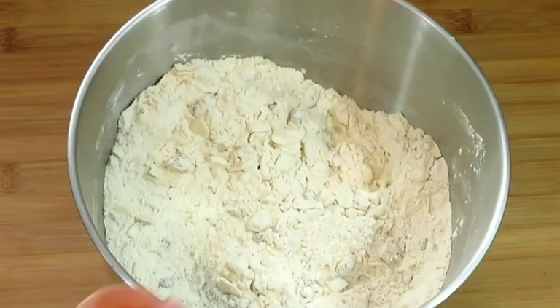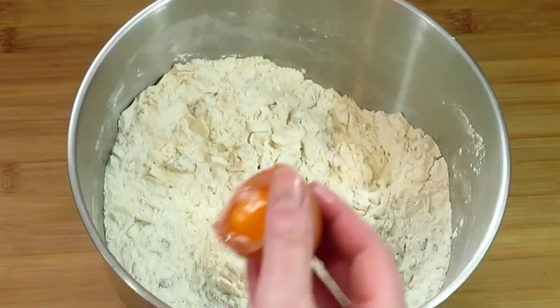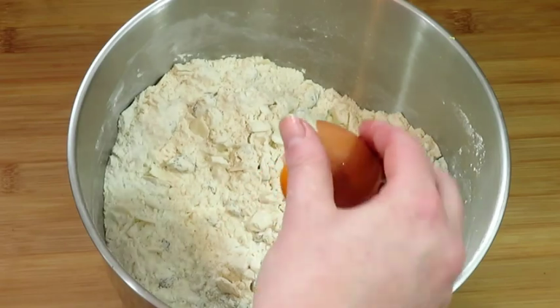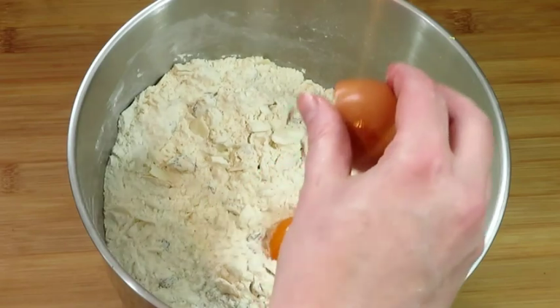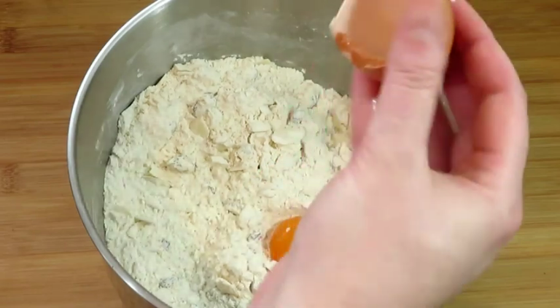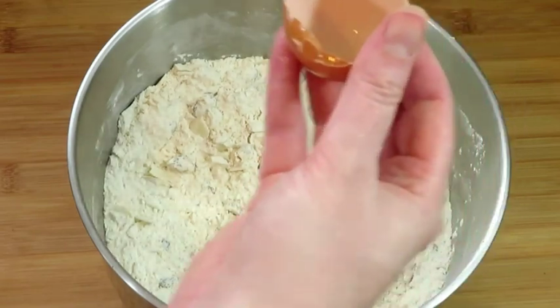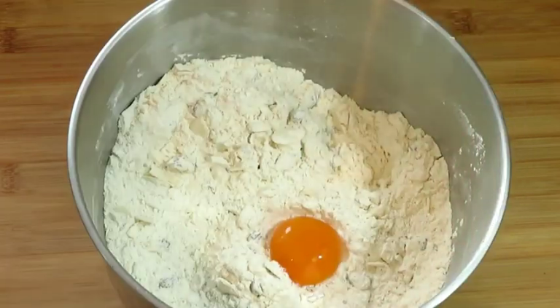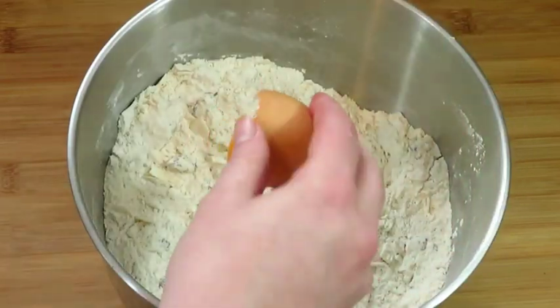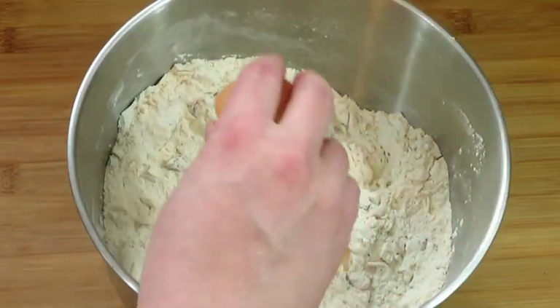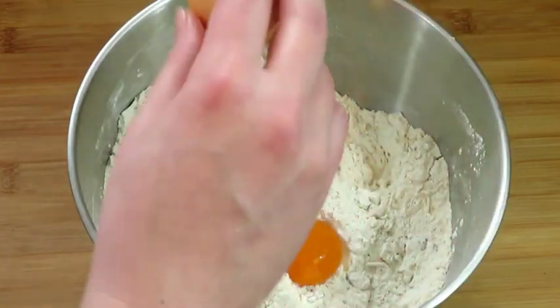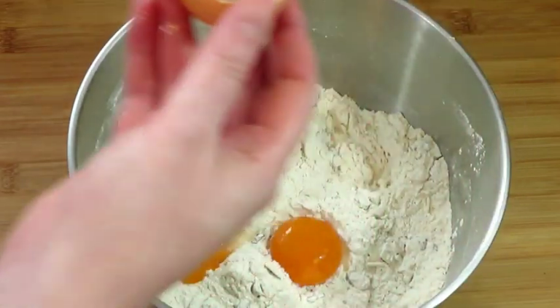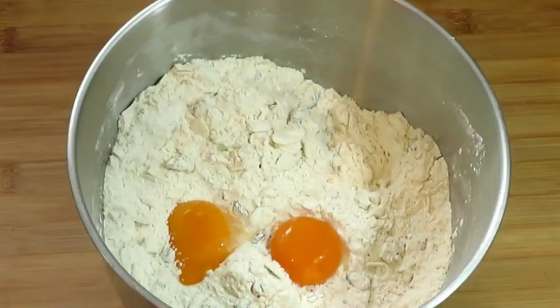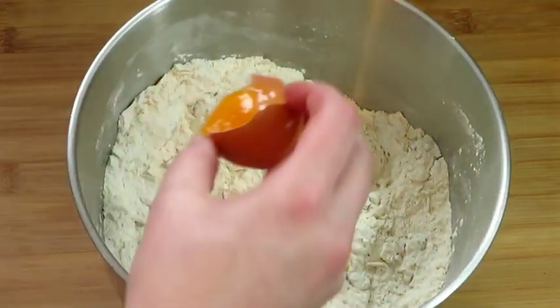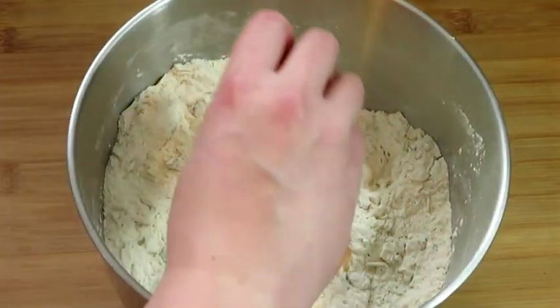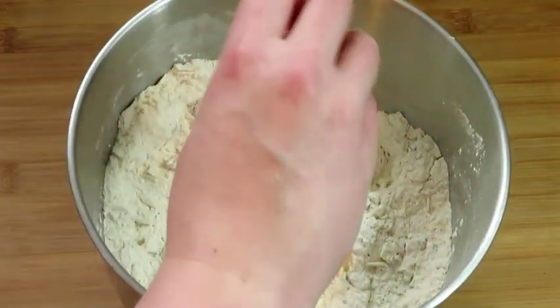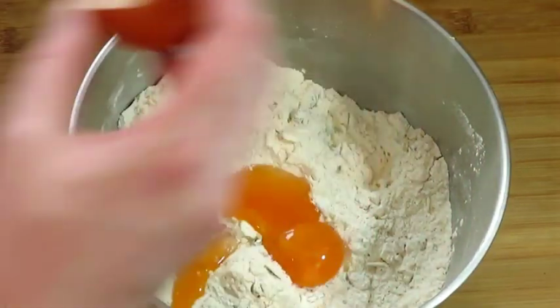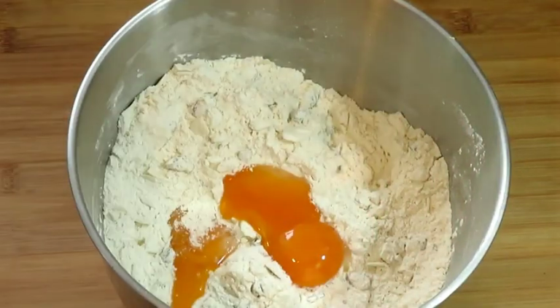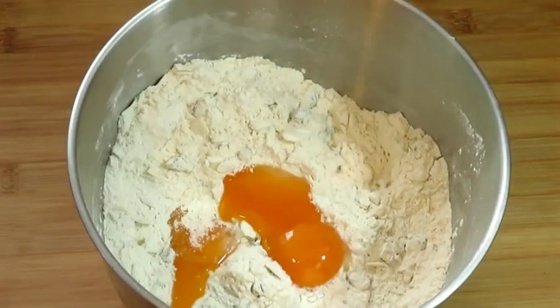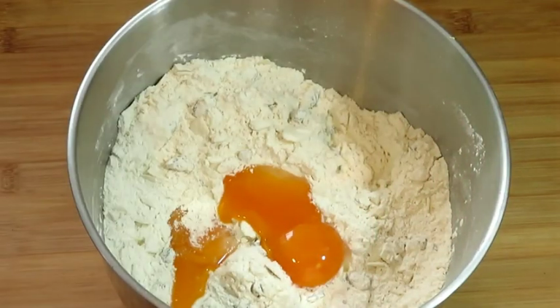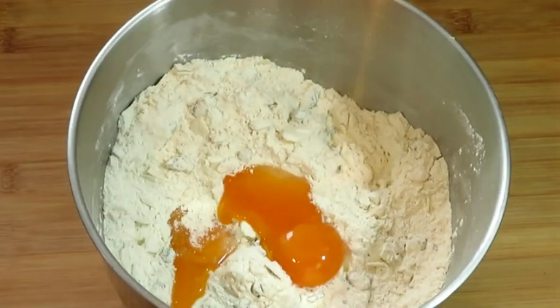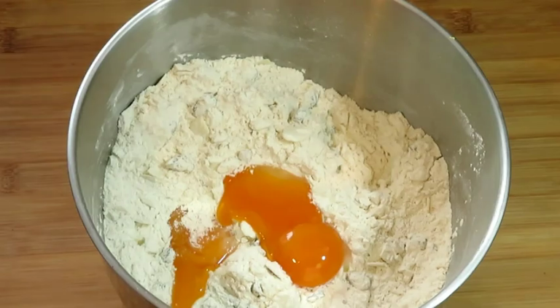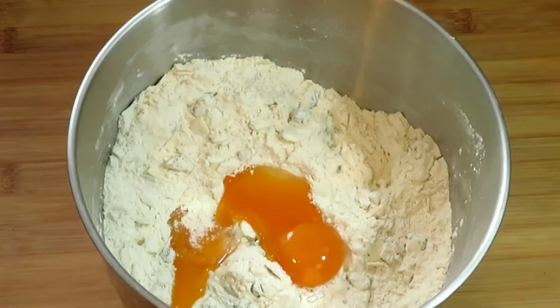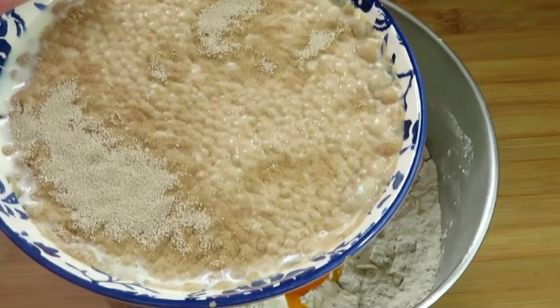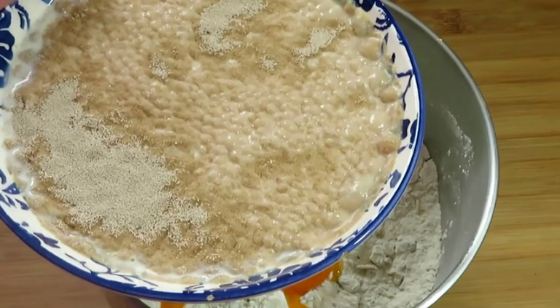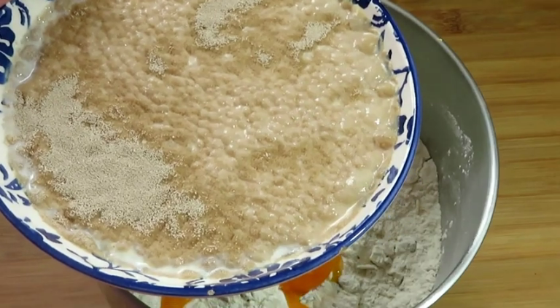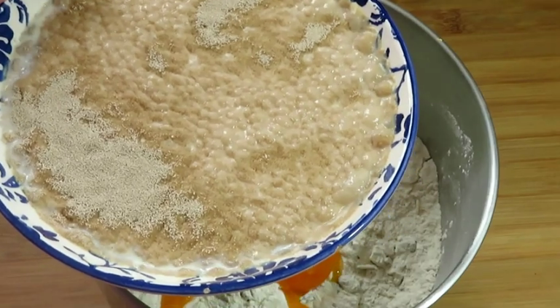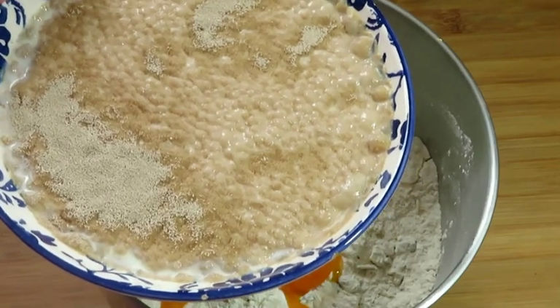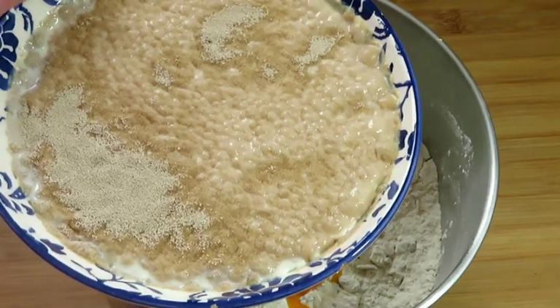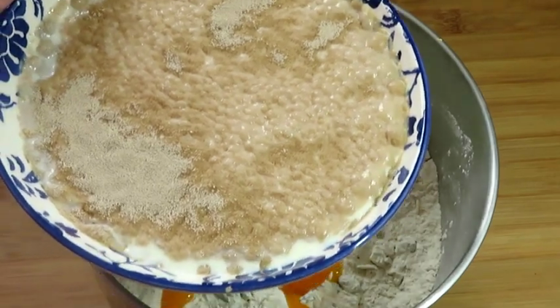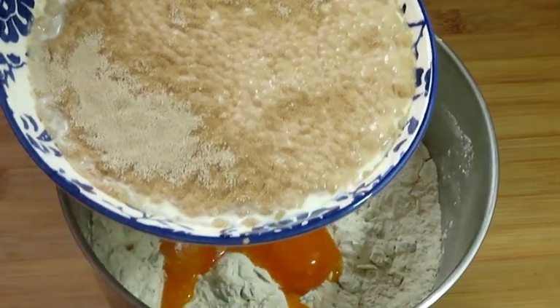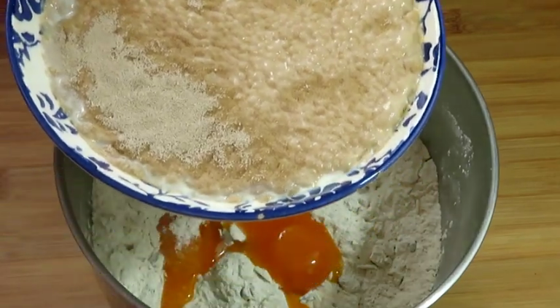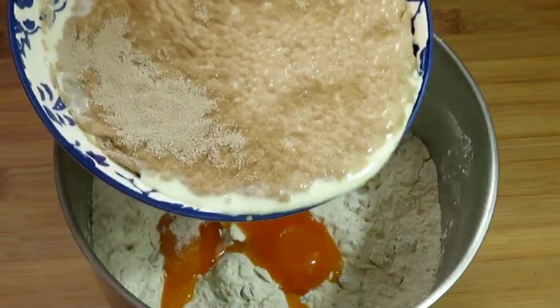Add three egg yolks, then add the activated yeast with all the milk.